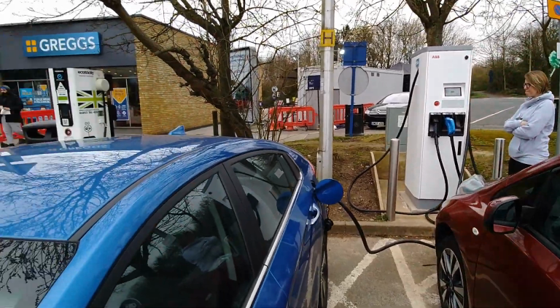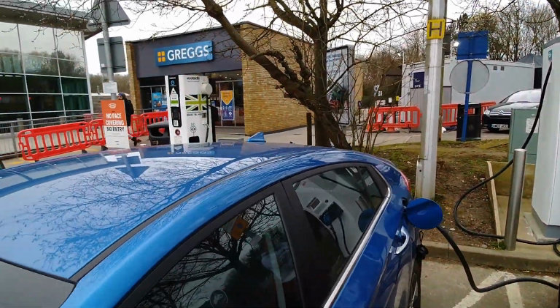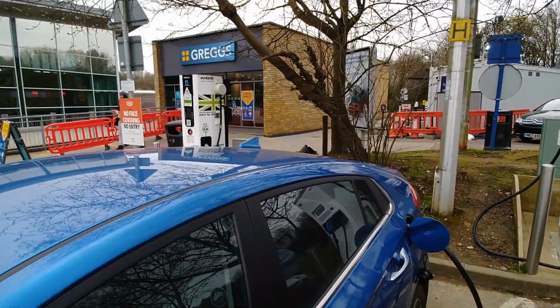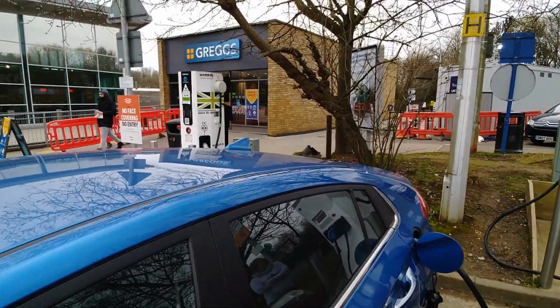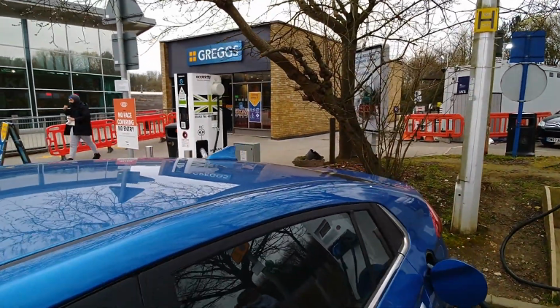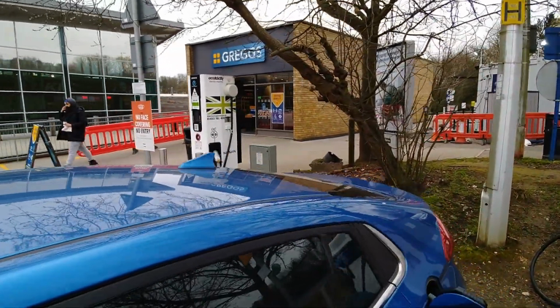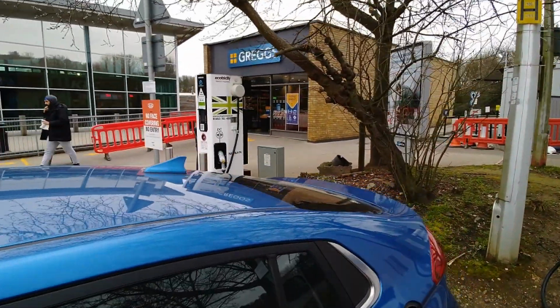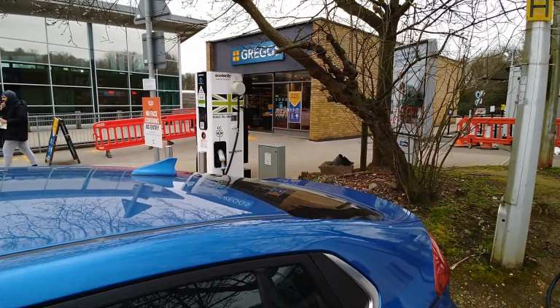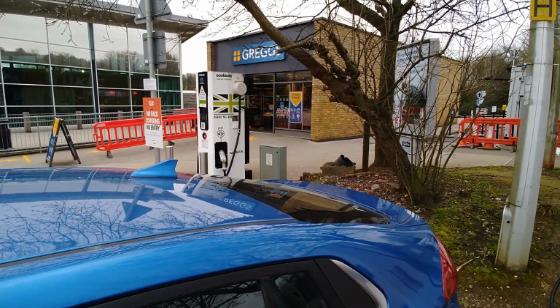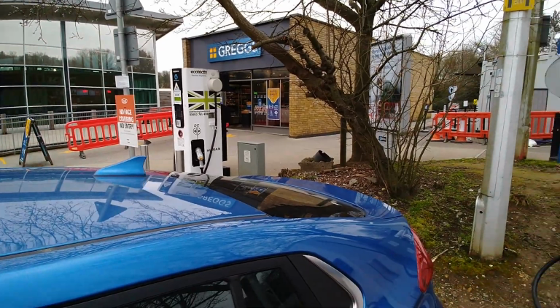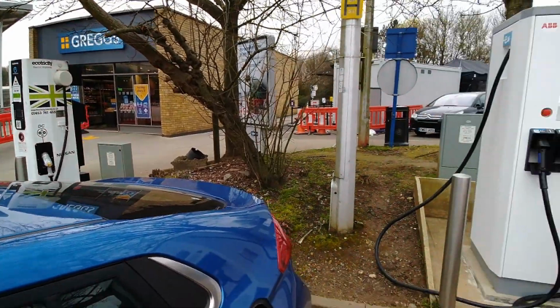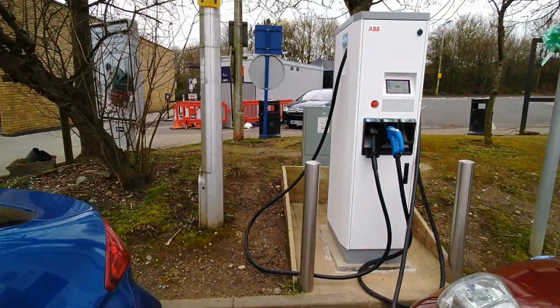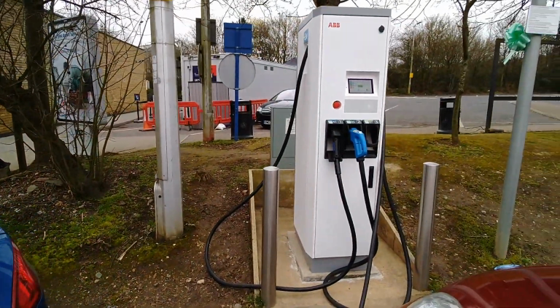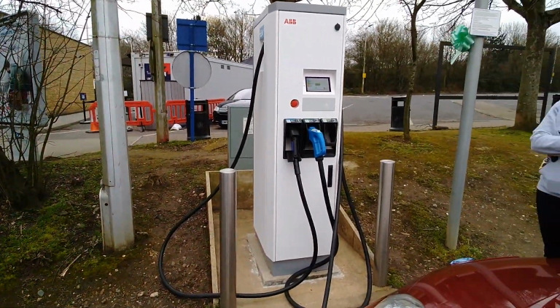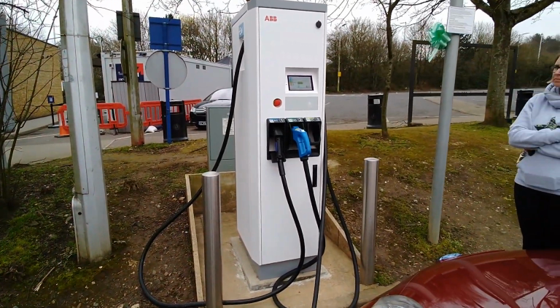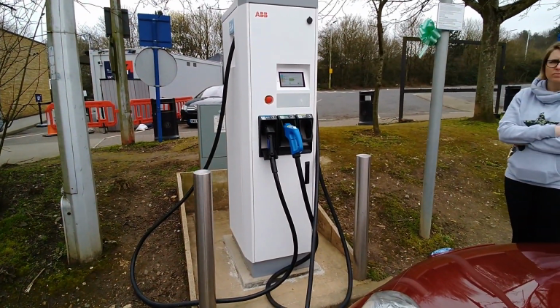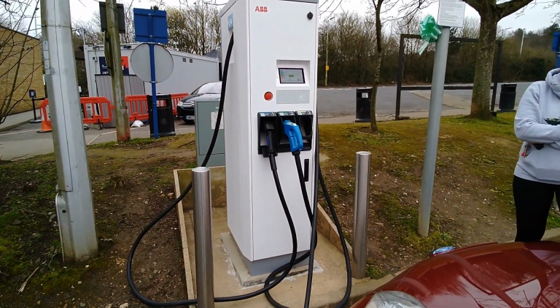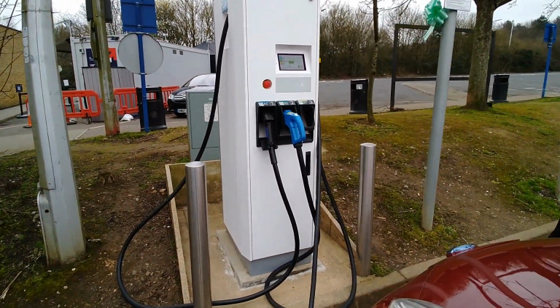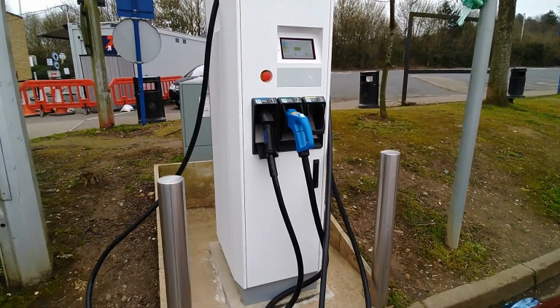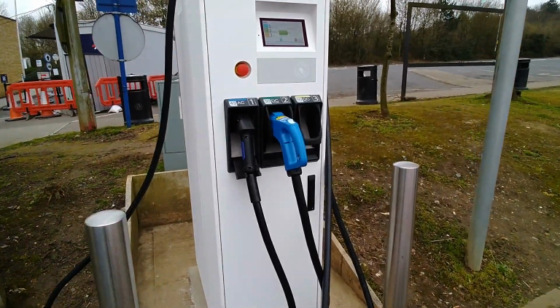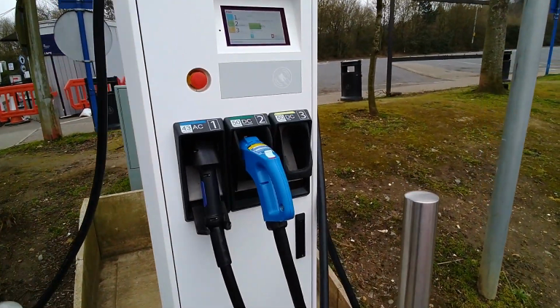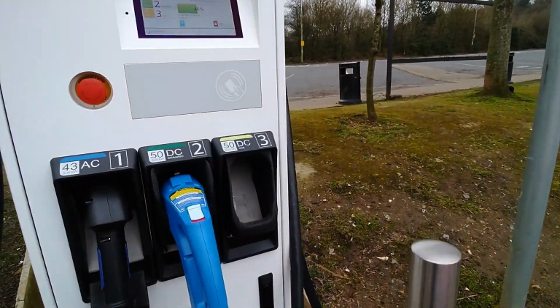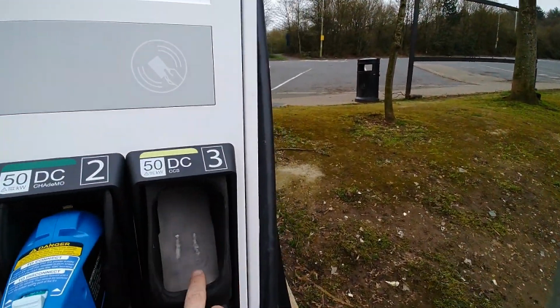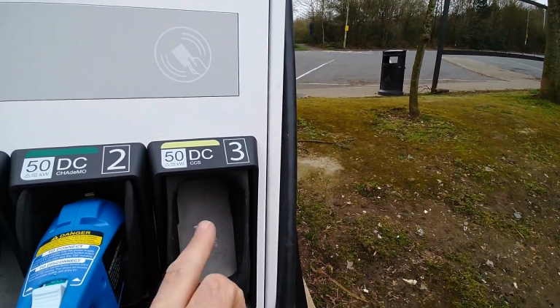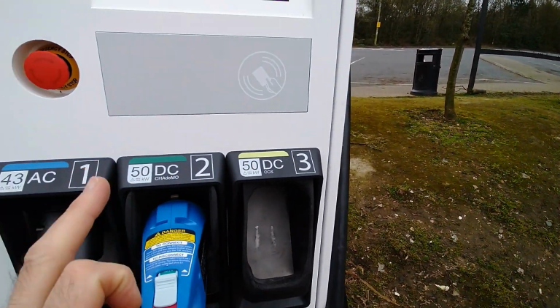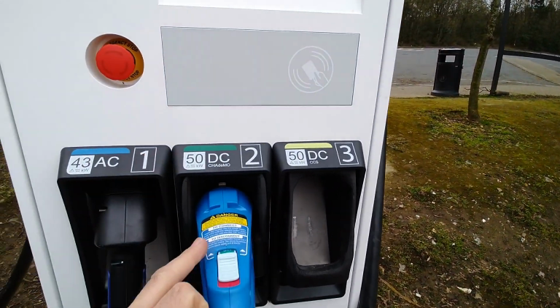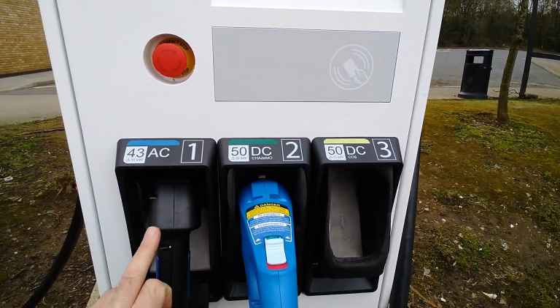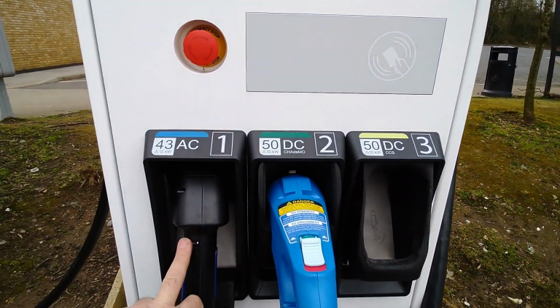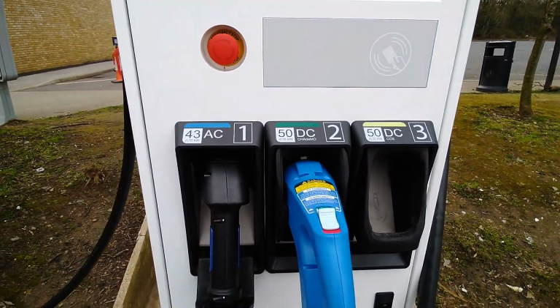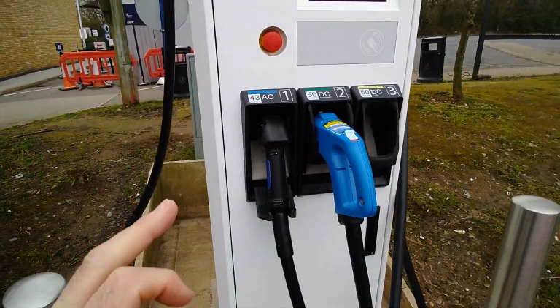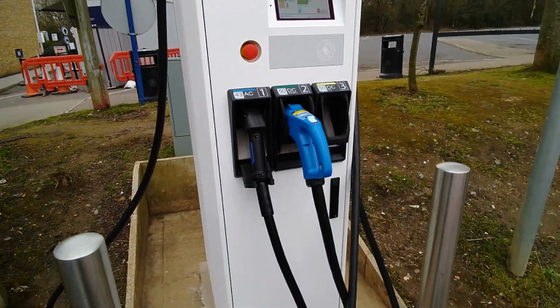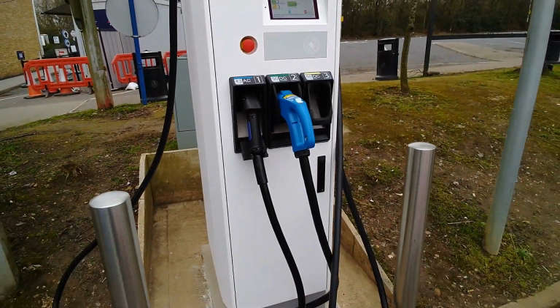So there we've got the old EcoTricity charger, and we've now got this new one which is triple head. We've got CCS, CHAdeMO, and a 43kW AC.